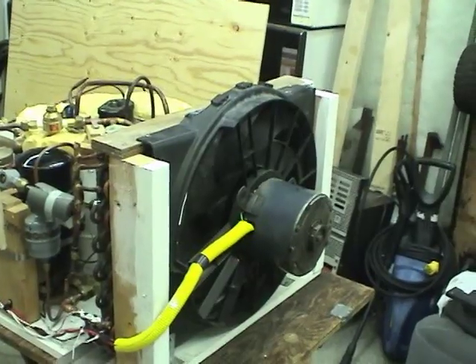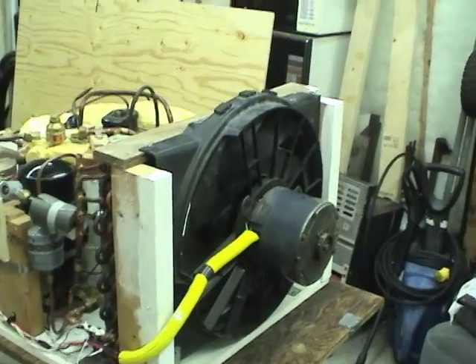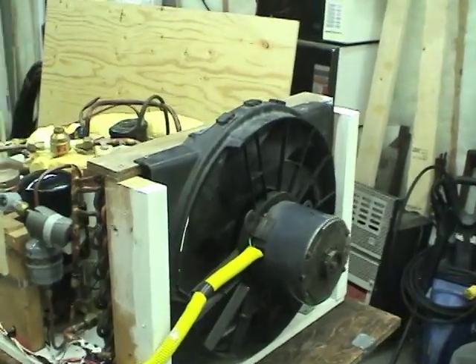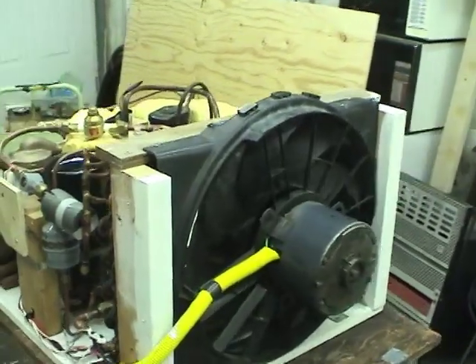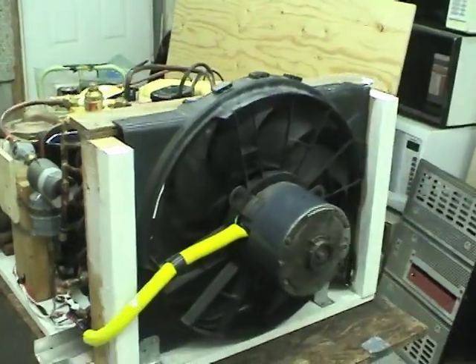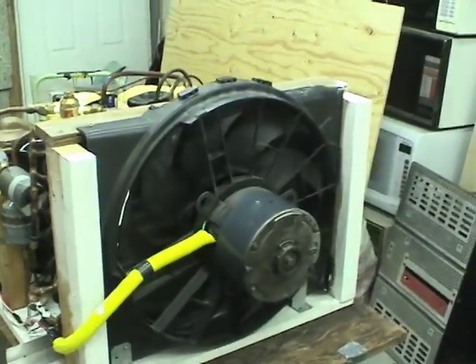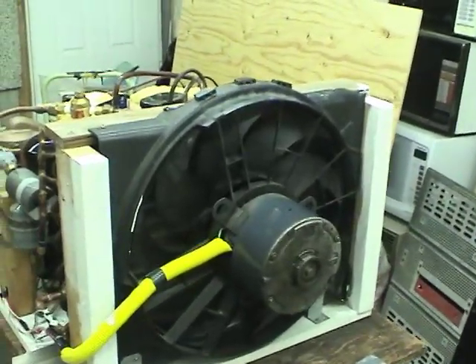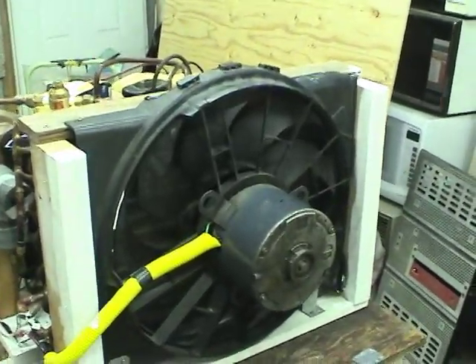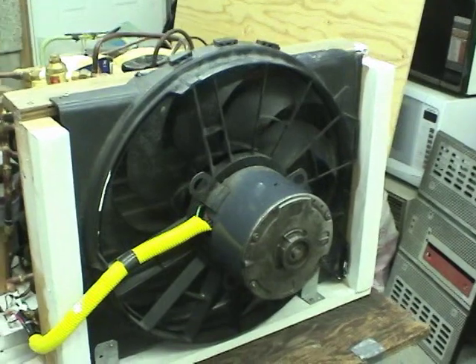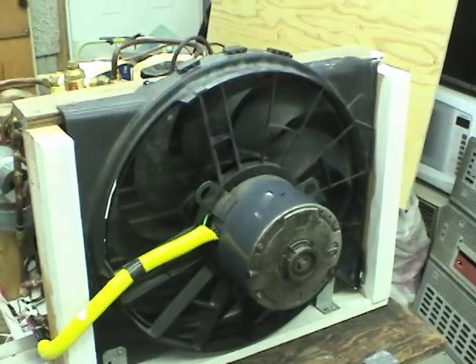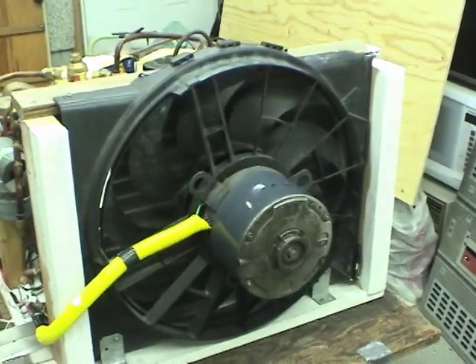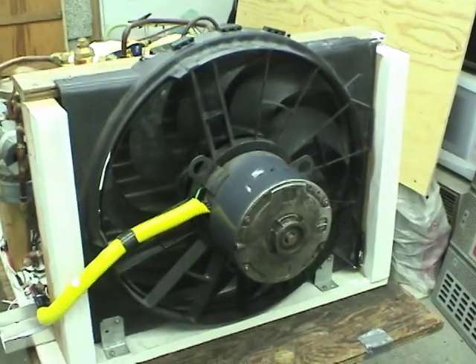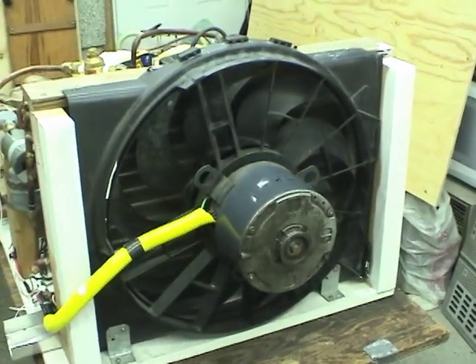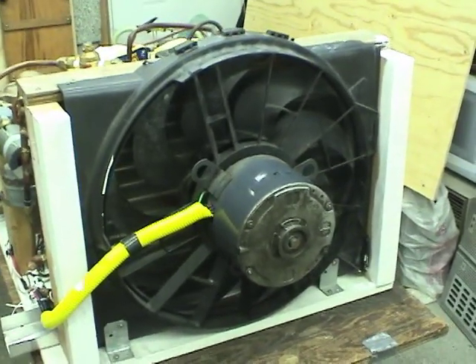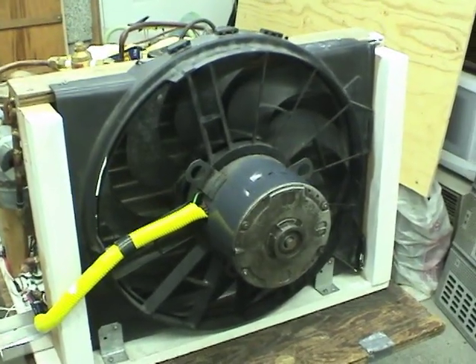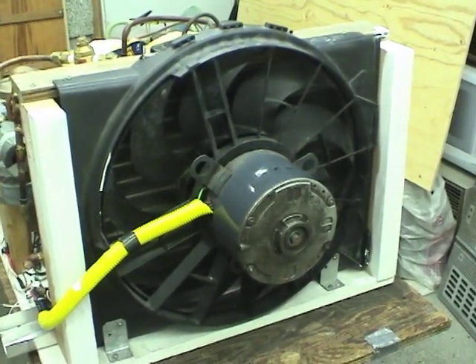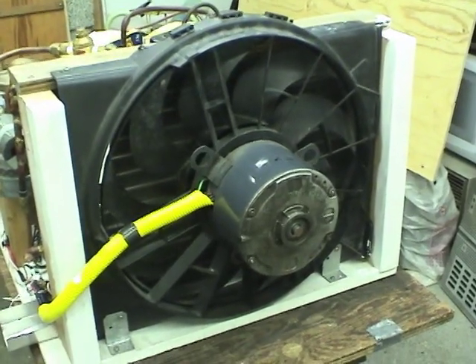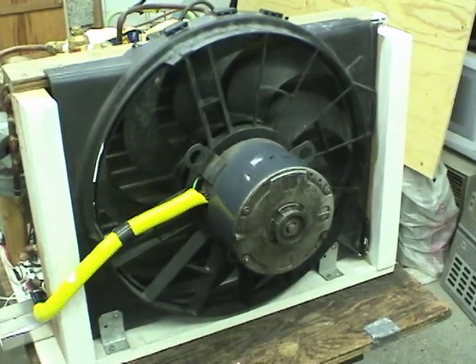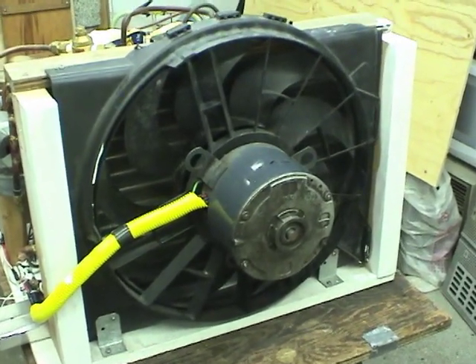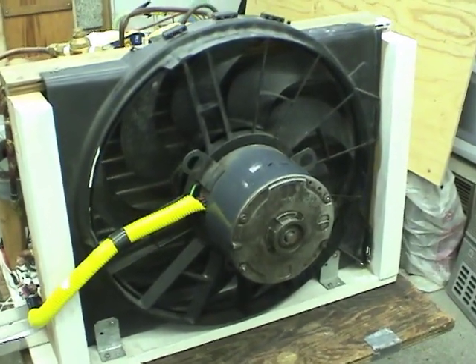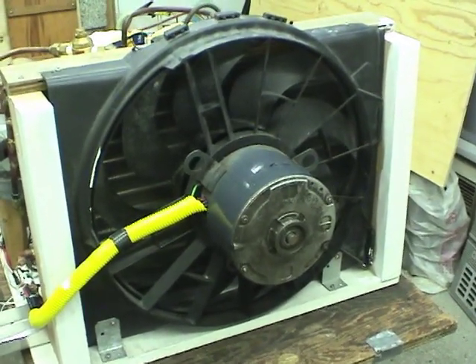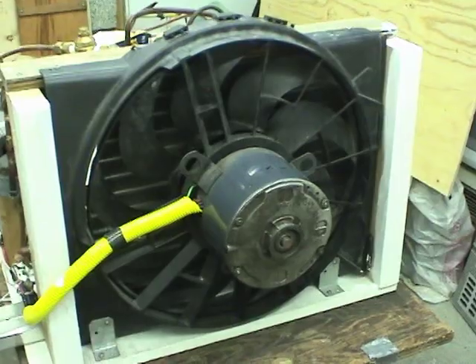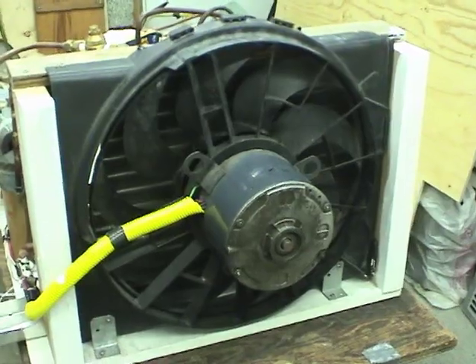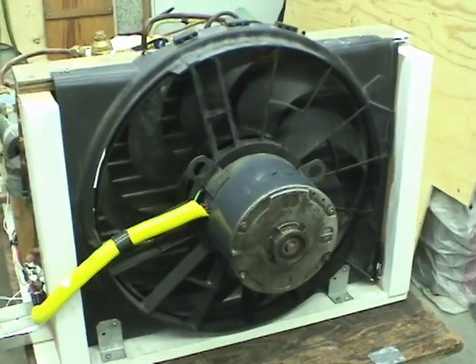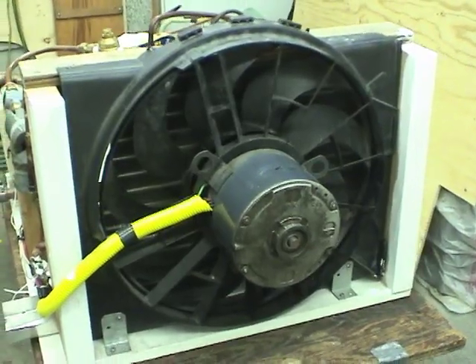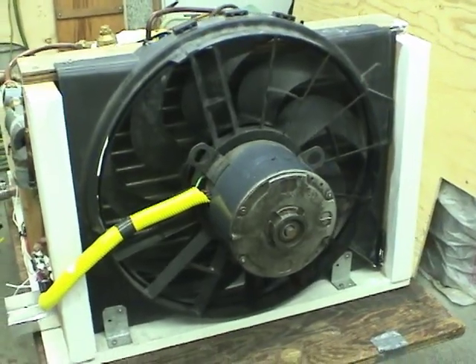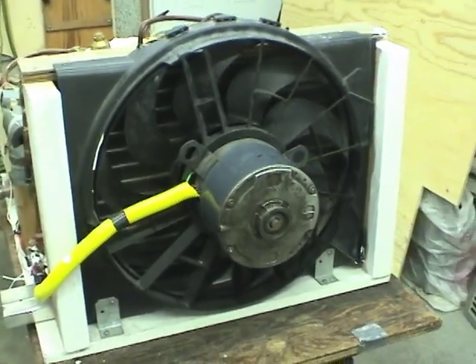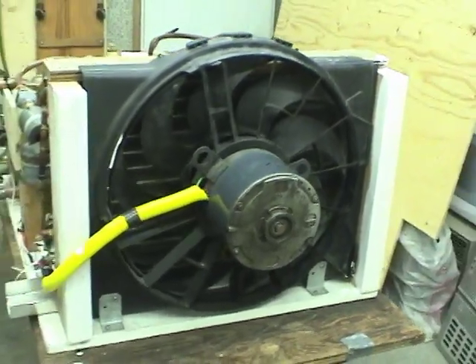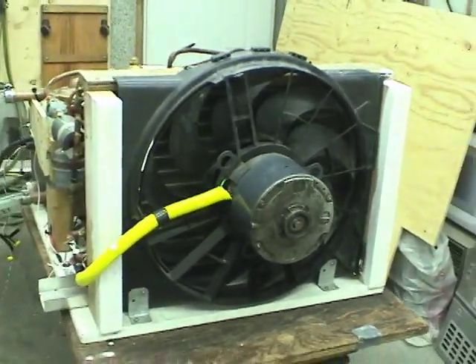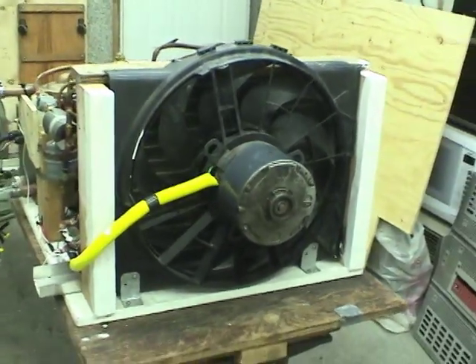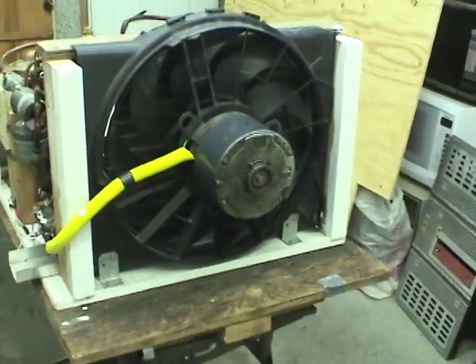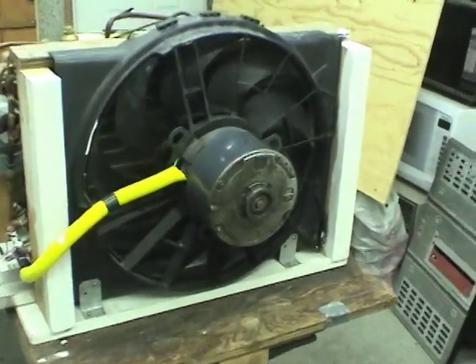The fan is a modified radiator fan. I've removed the 12-volt DC motor and put in a motor from the fan of an air conditioner, because I needed a 120-volt motor, not a 12-volt one.